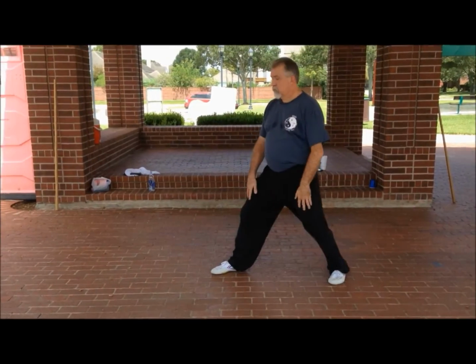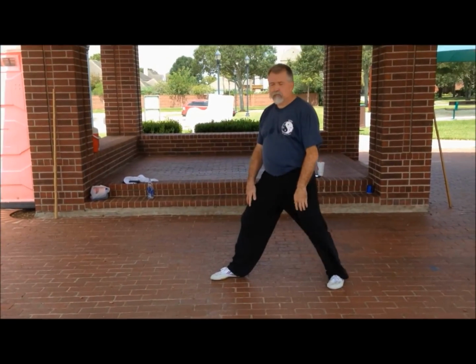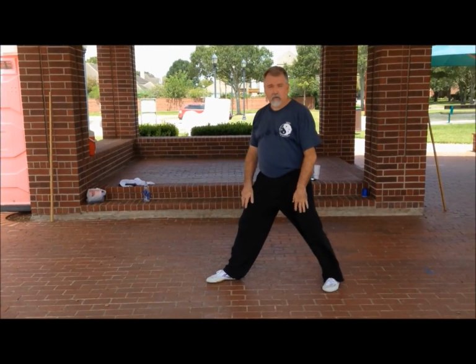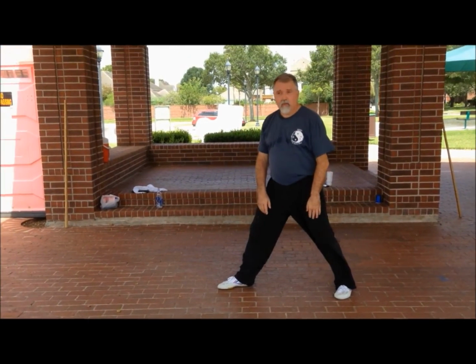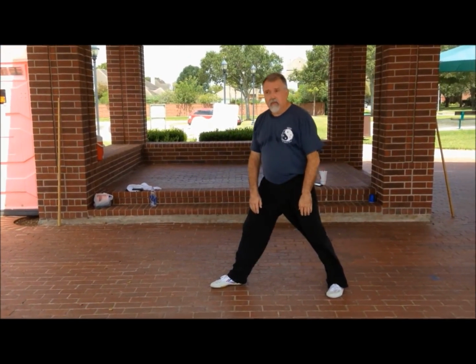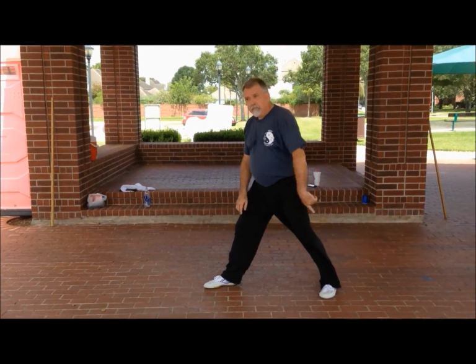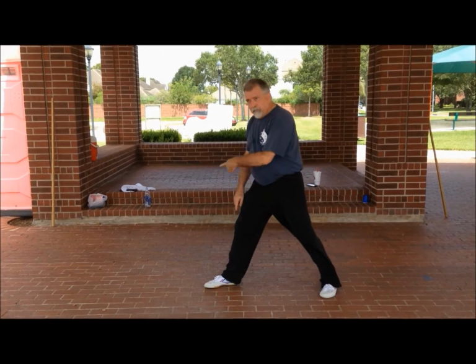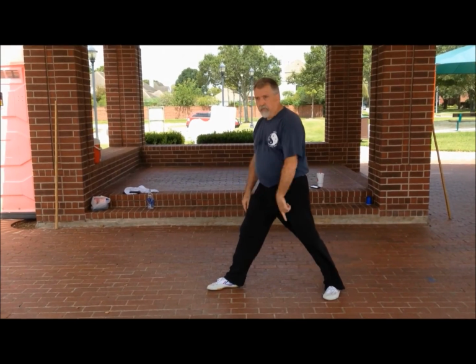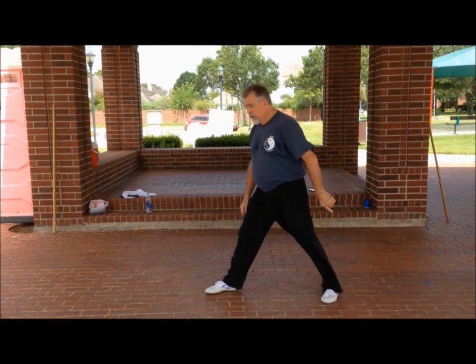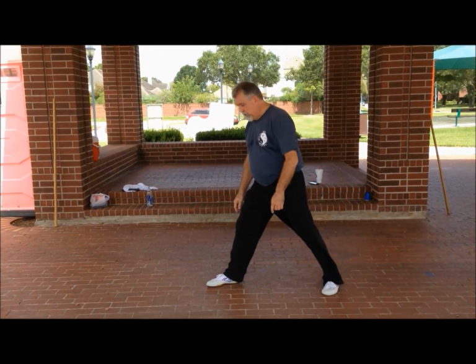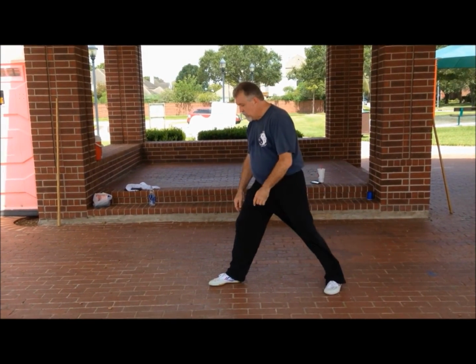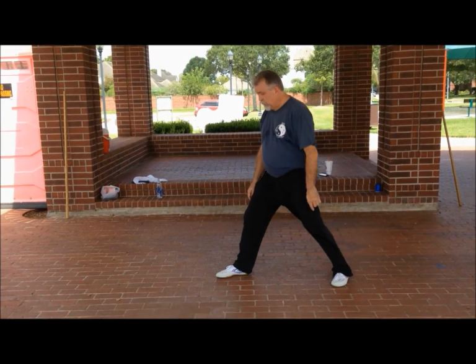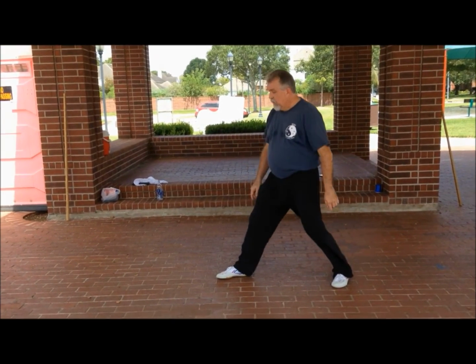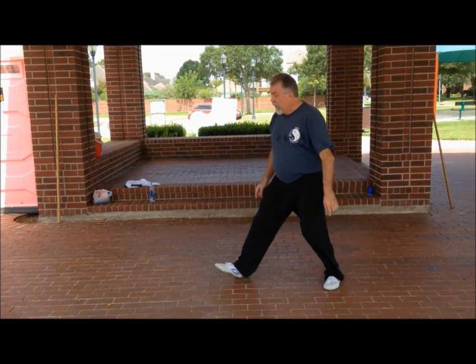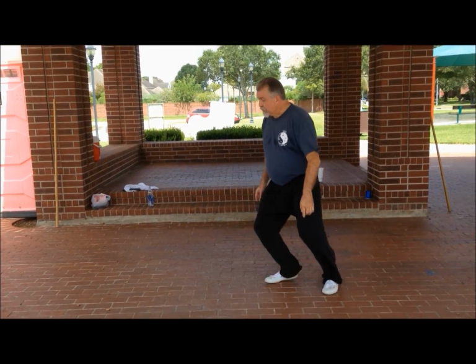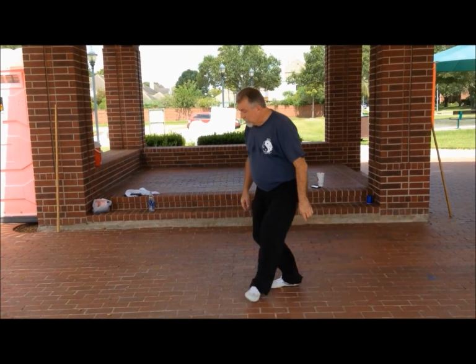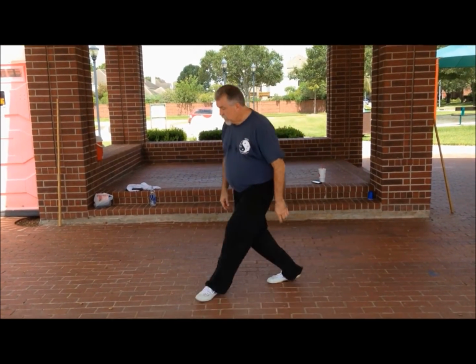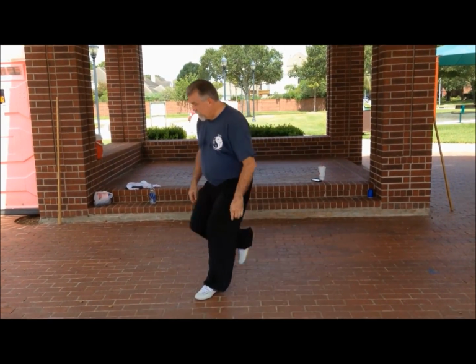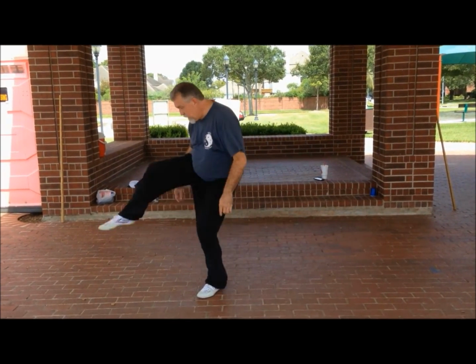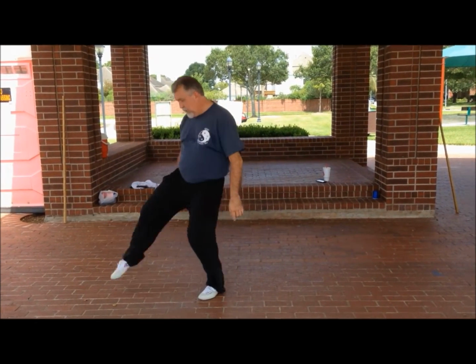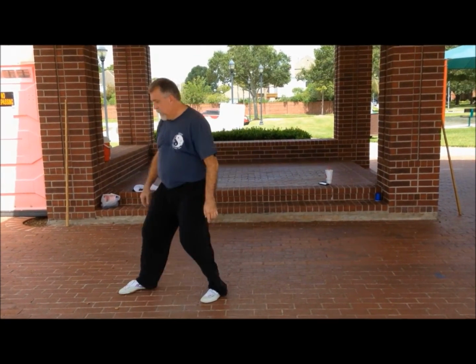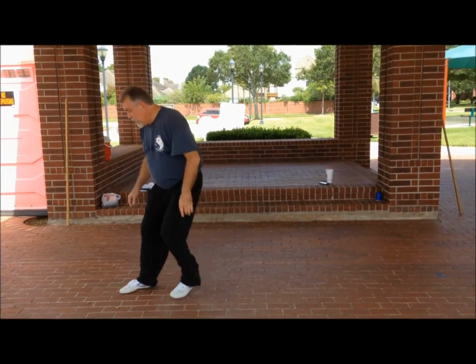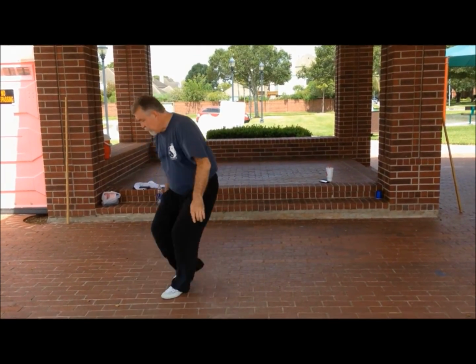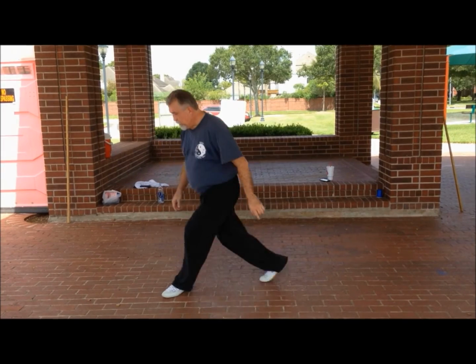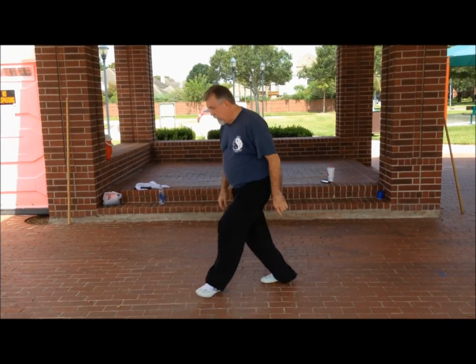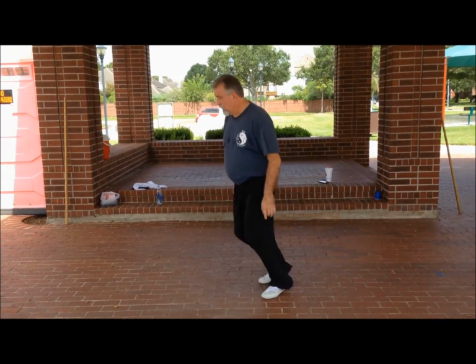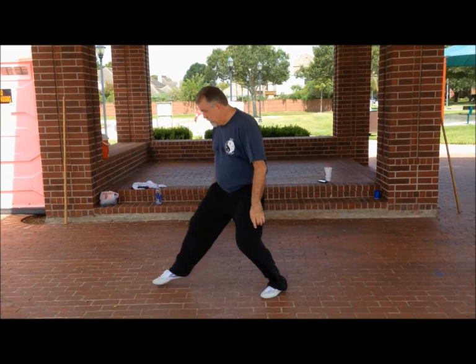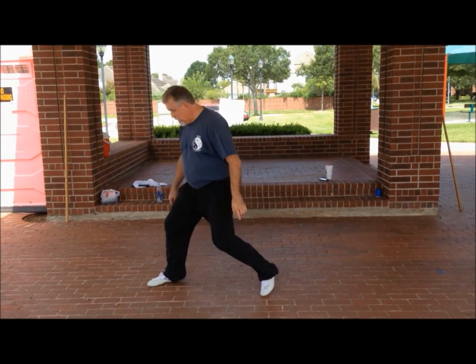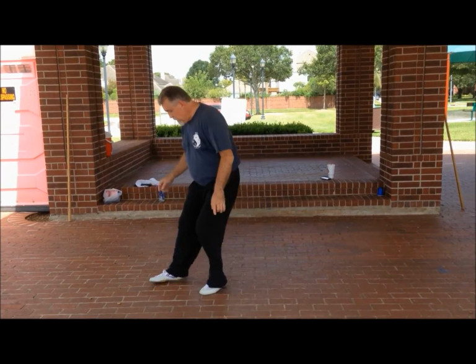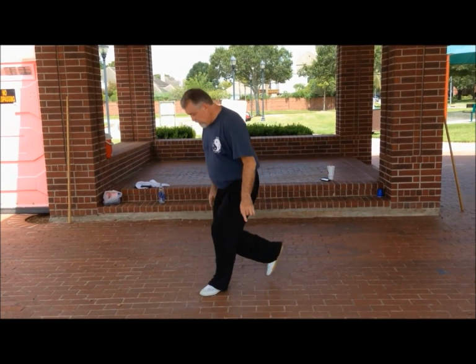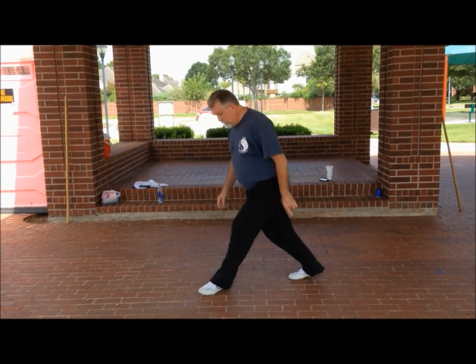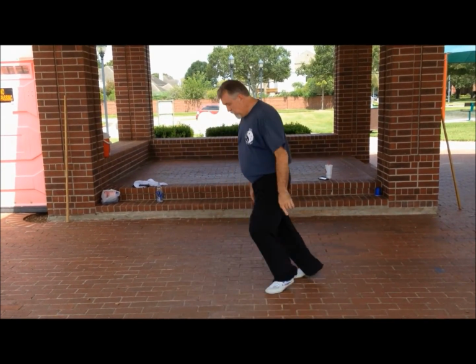So we're going to go the same thing again. I'm going to do half-step, step, kick, half-step back, half-step this. The same drill.